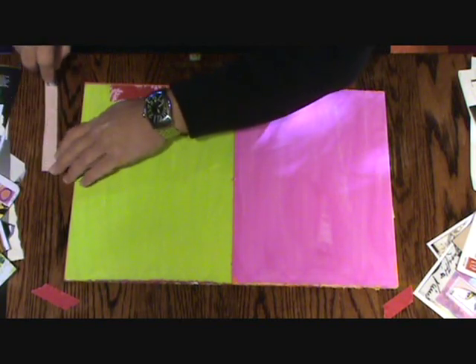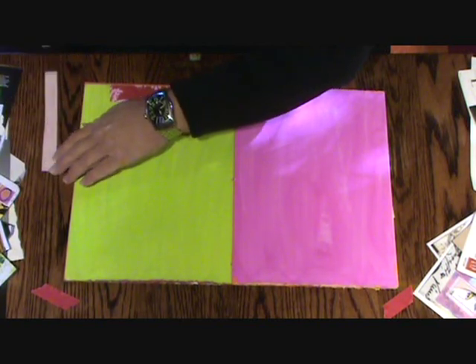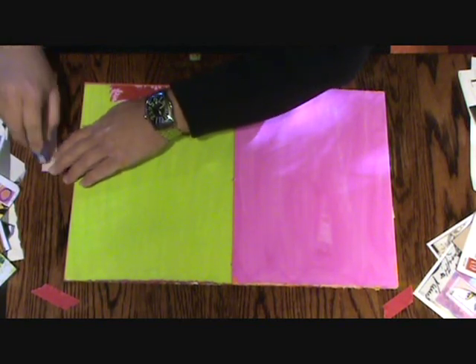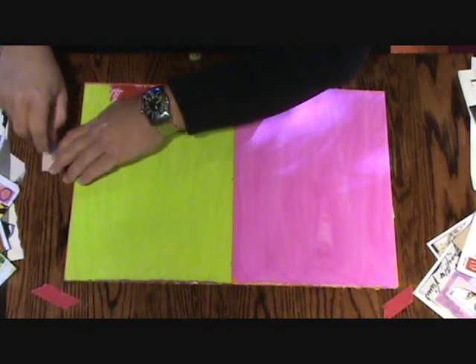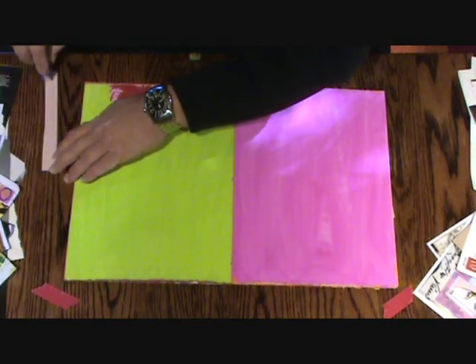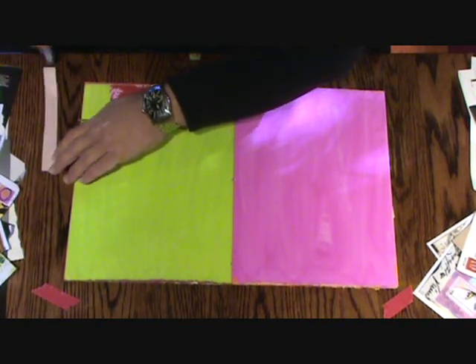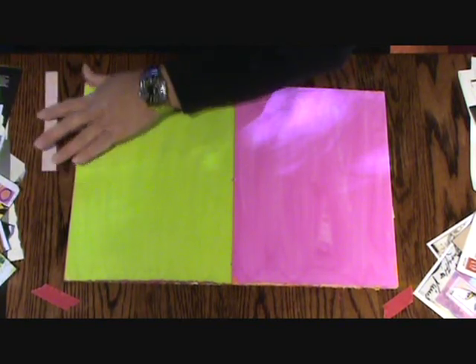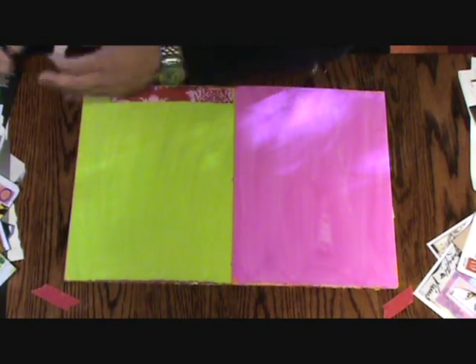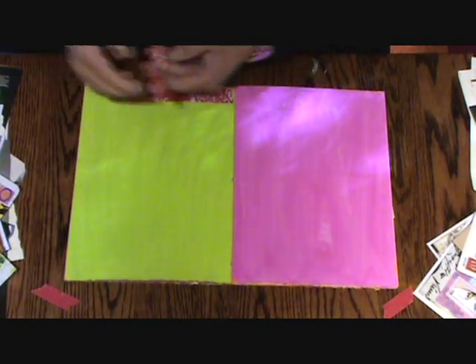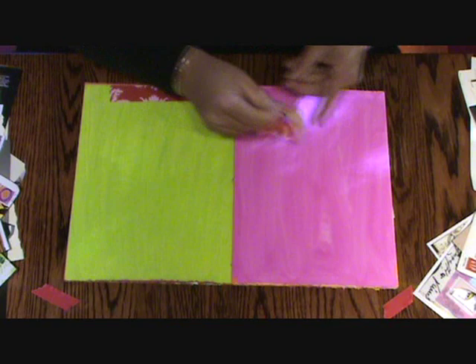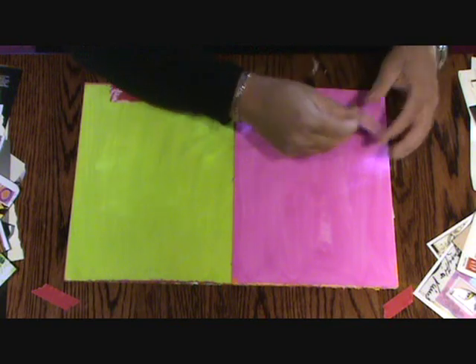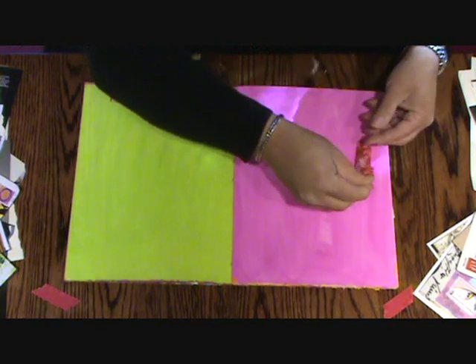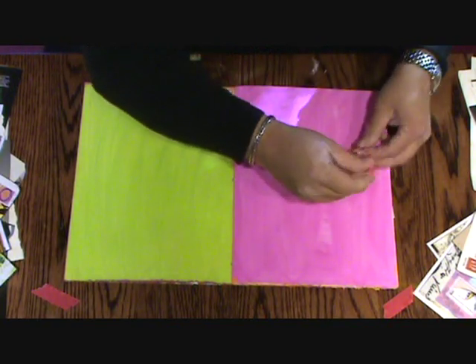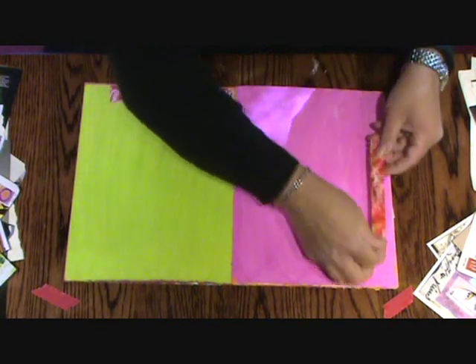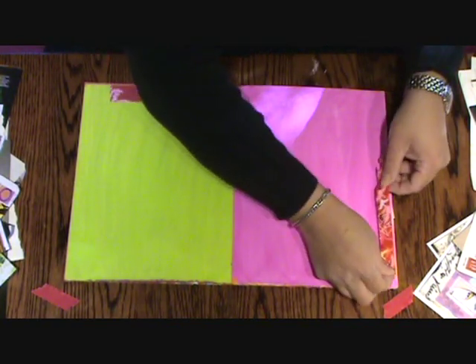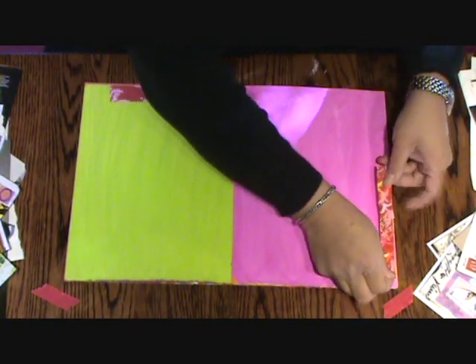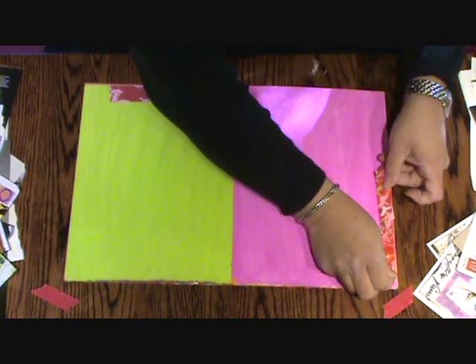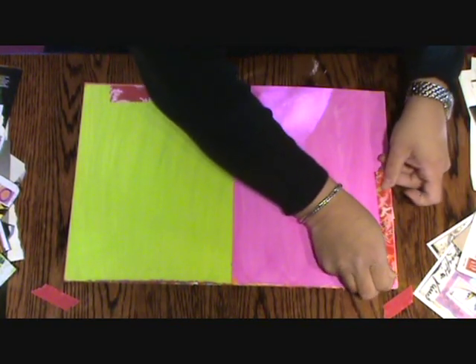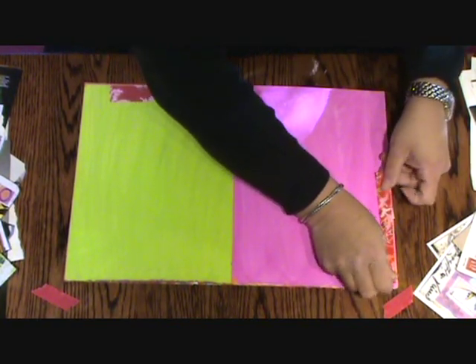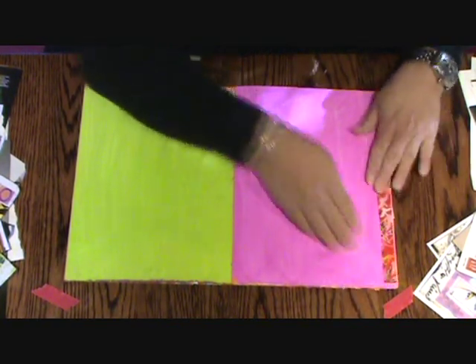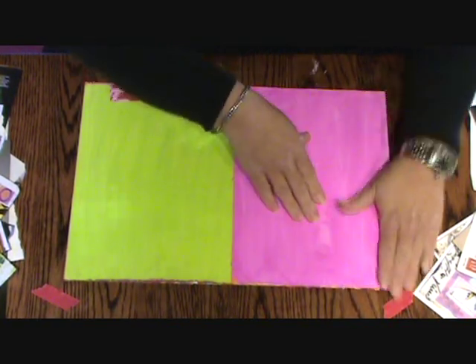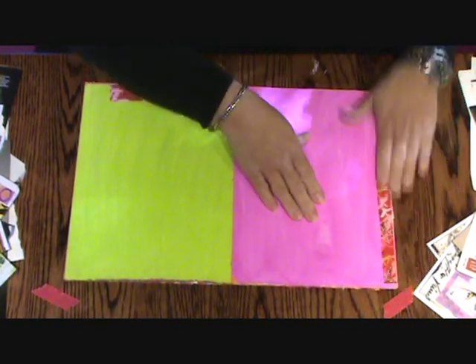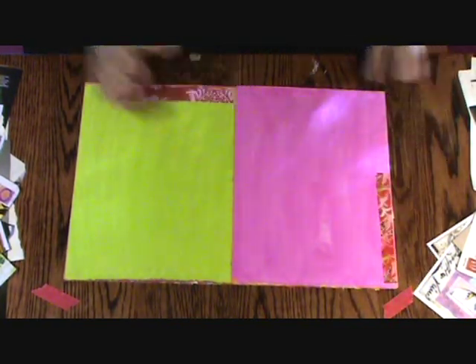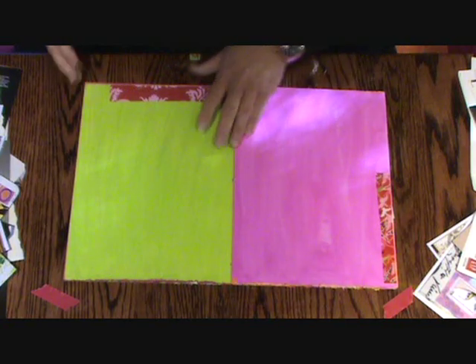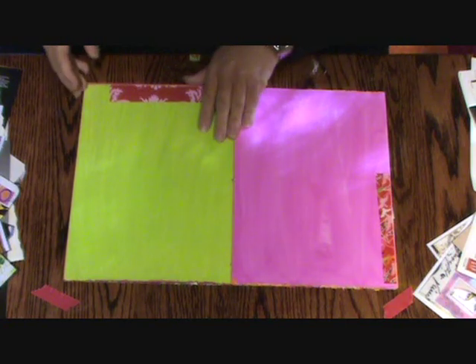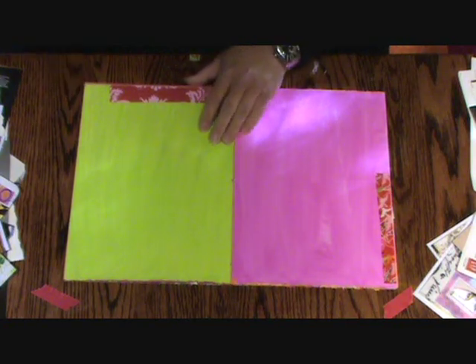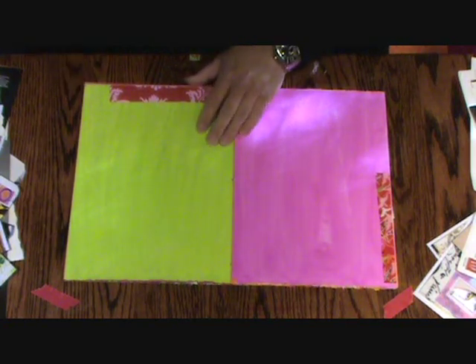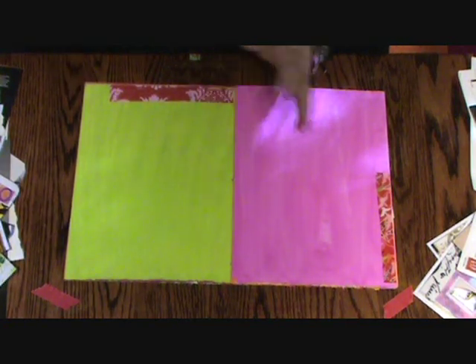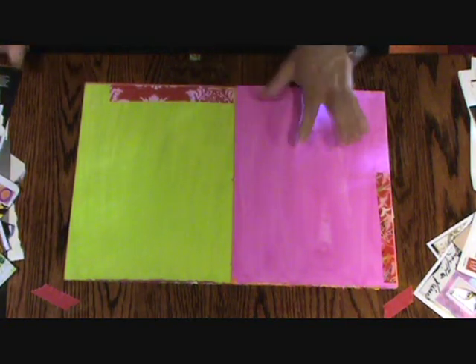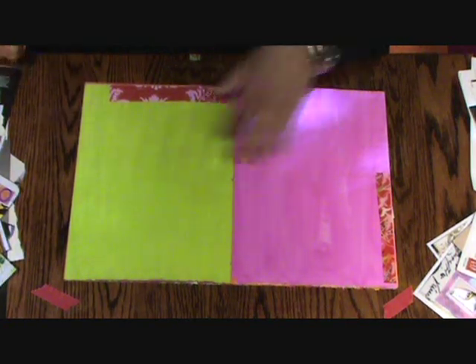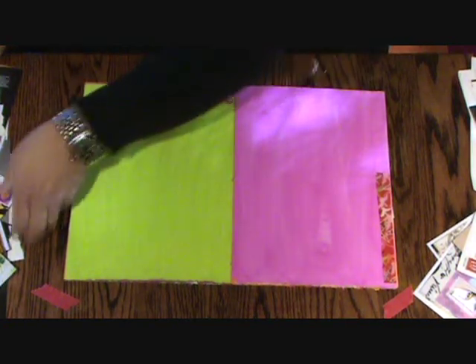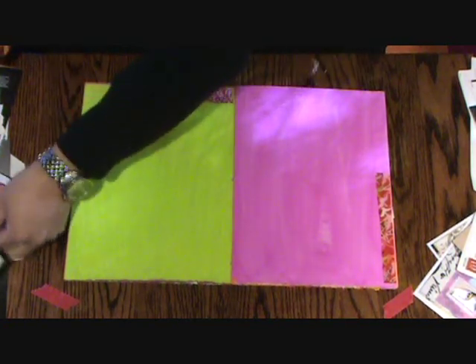On this one, I probably don't need two strips of double stick tape, I just need one. I never put the double stick tape all the way out to the edge. So I'm going to keep going in that vein.